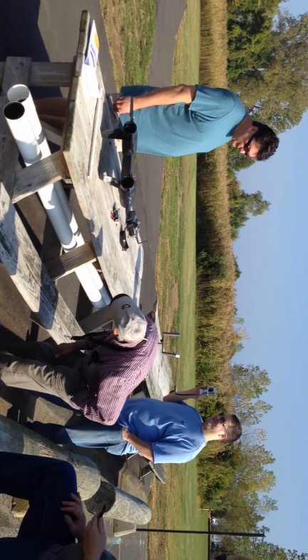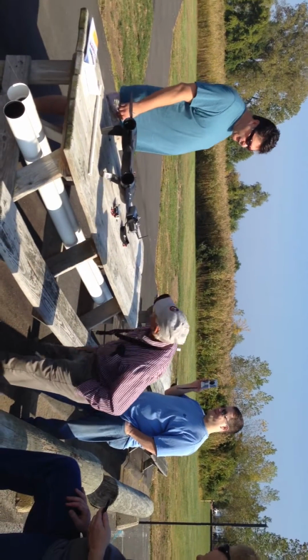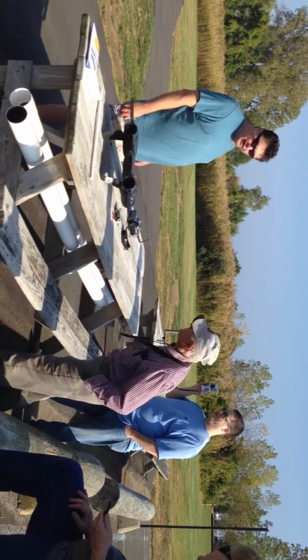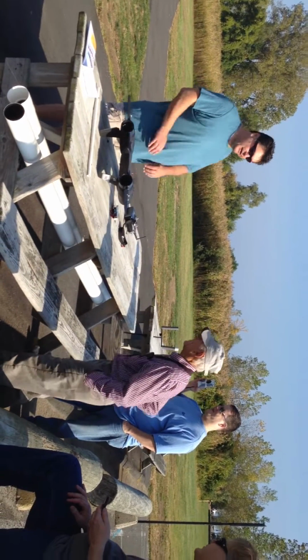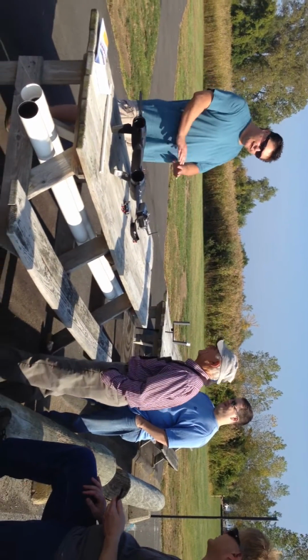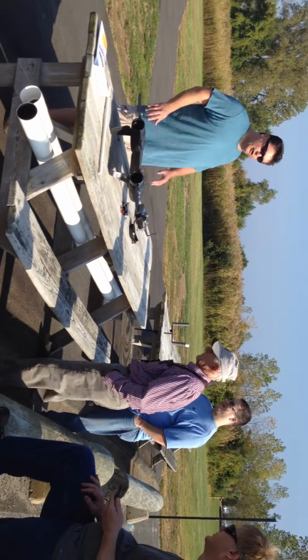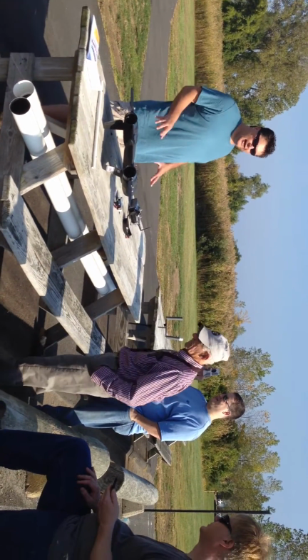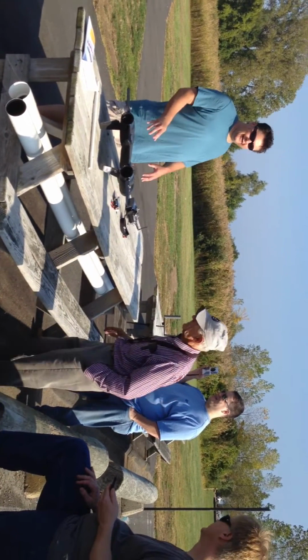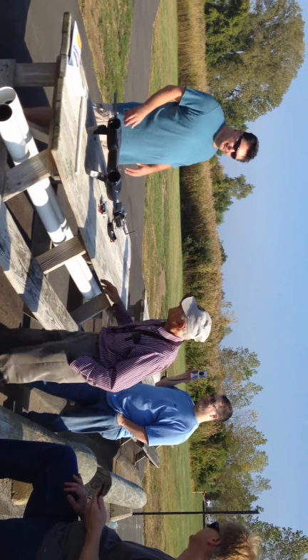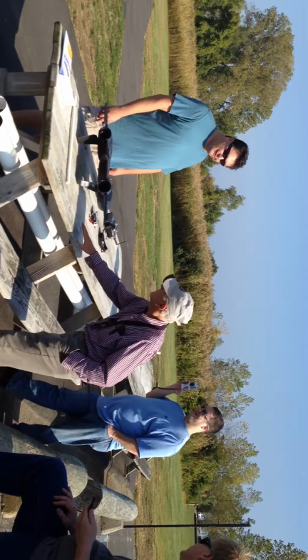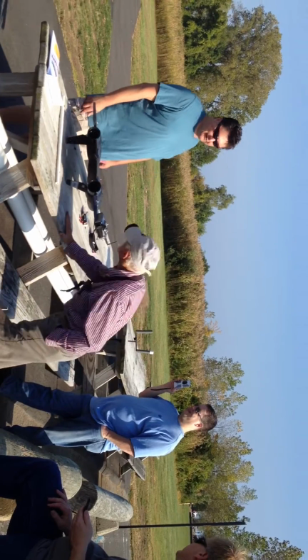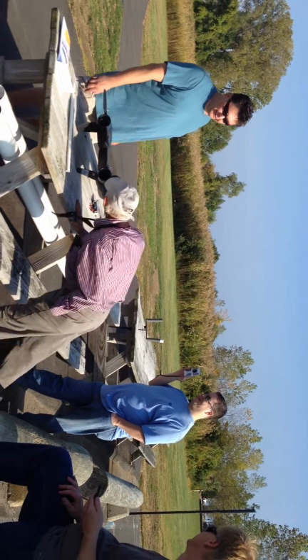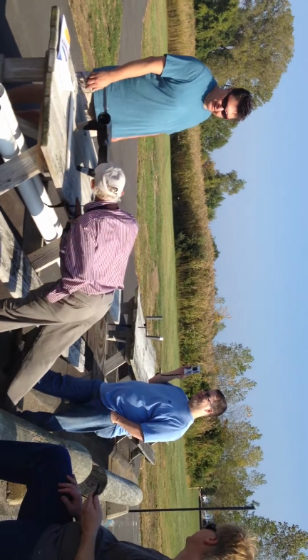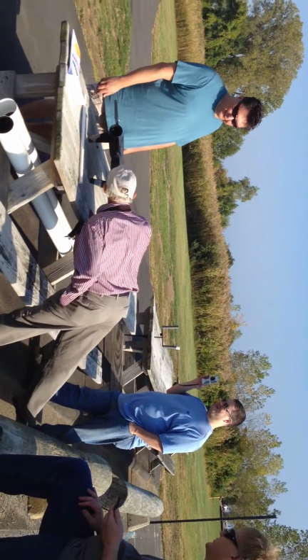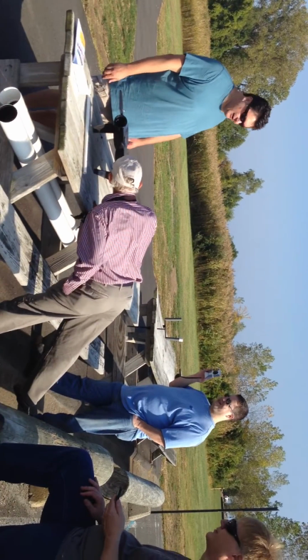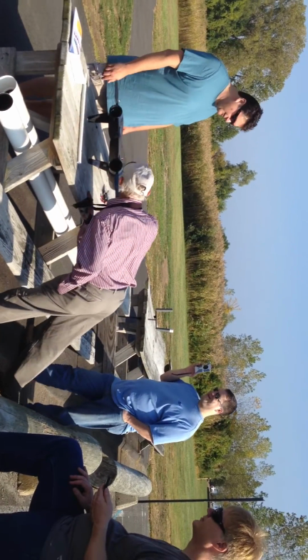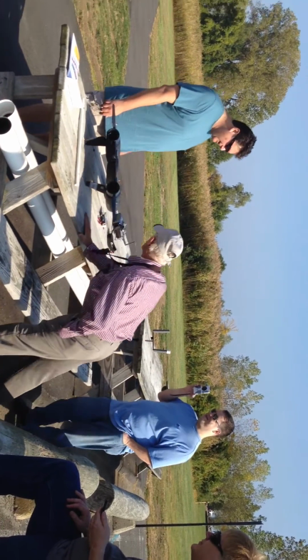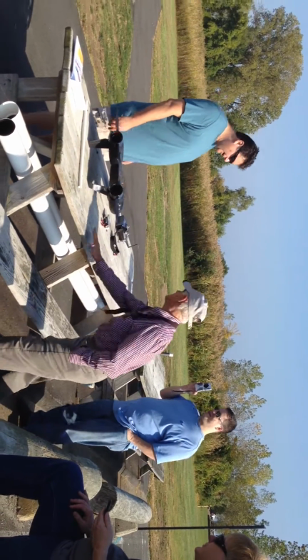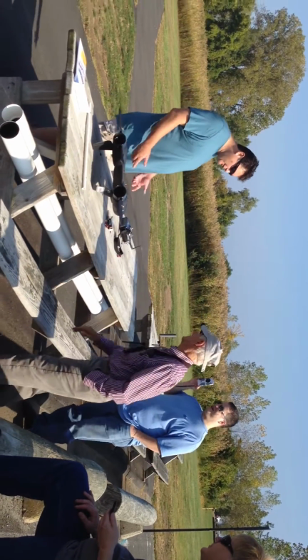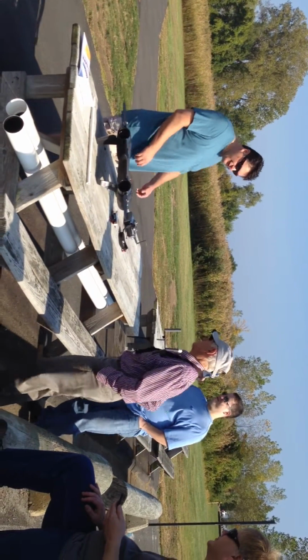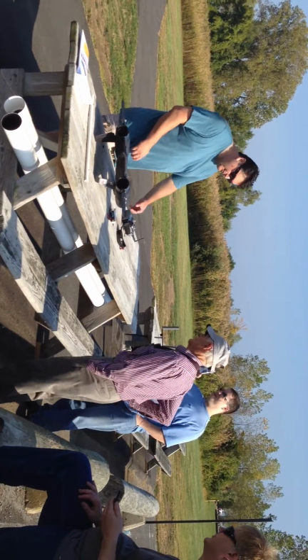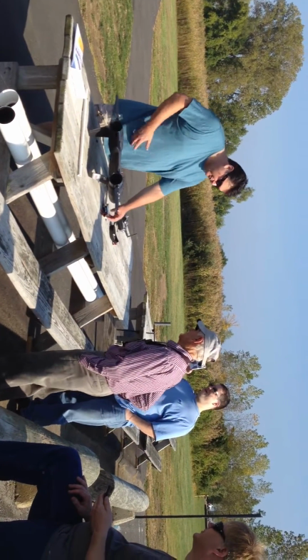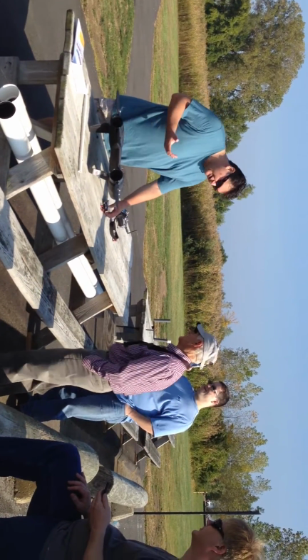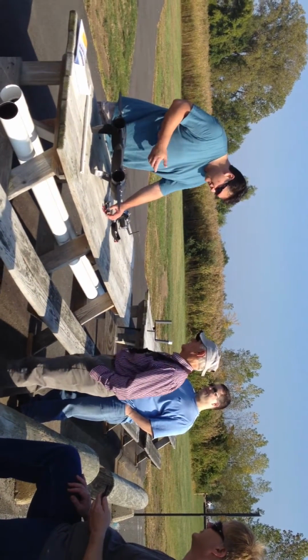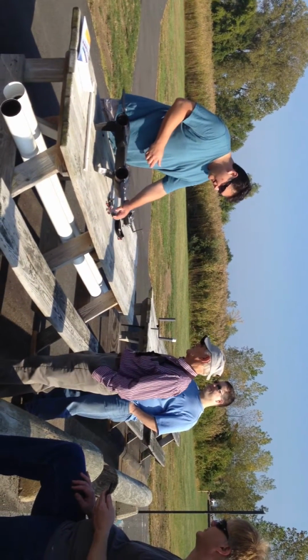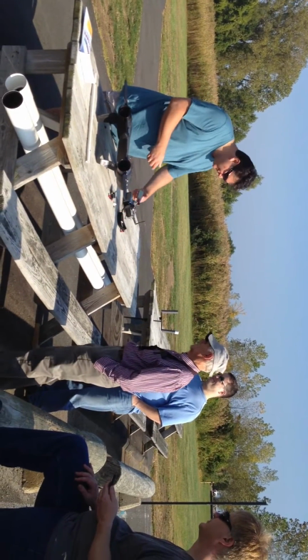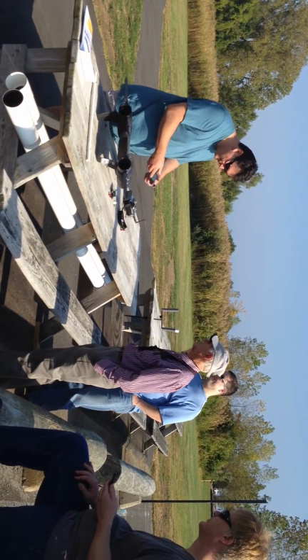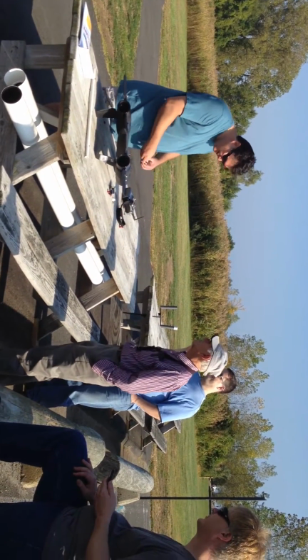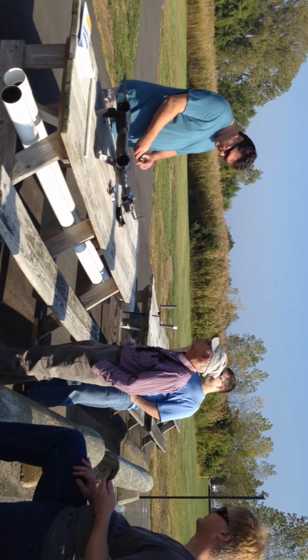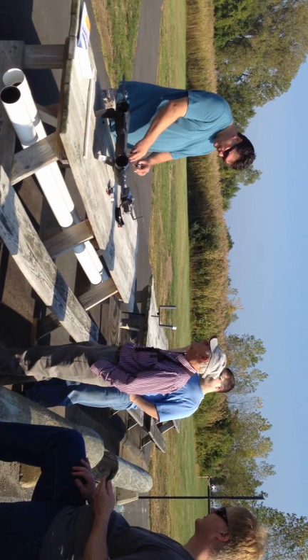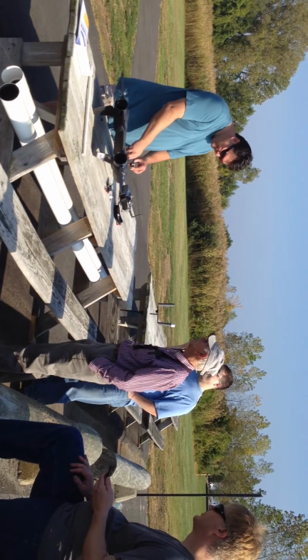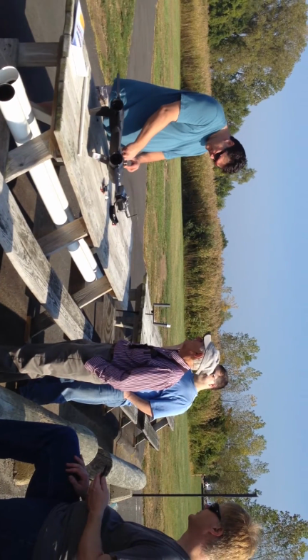So it's actually flown twice, but it's never flown like this. I believe this to be the correct configuration and that it will actually fly properly. But you just never know.